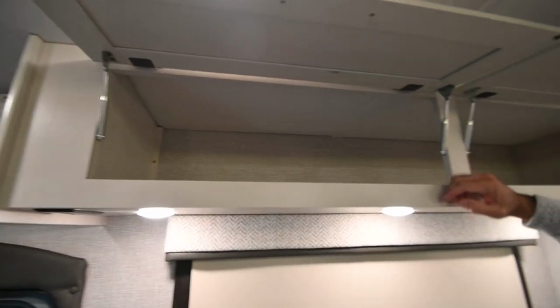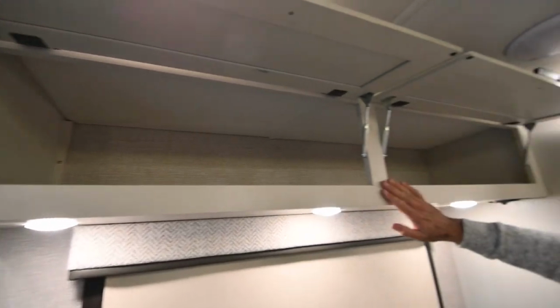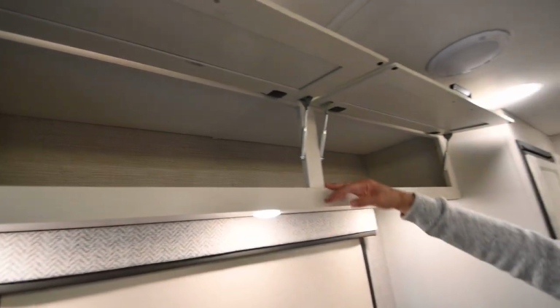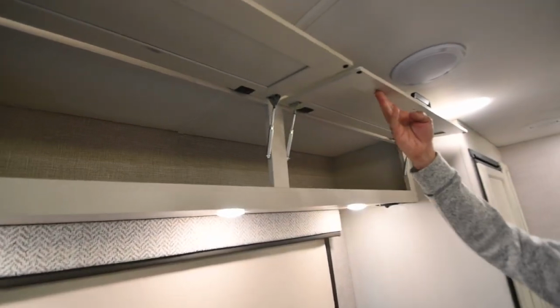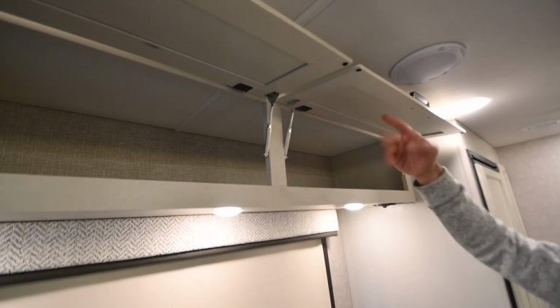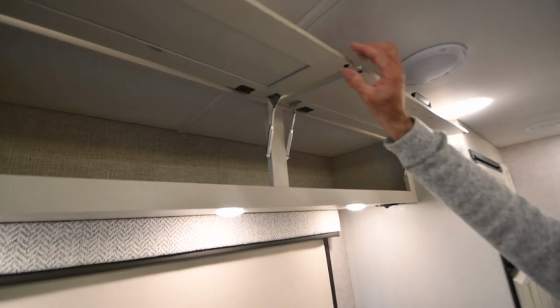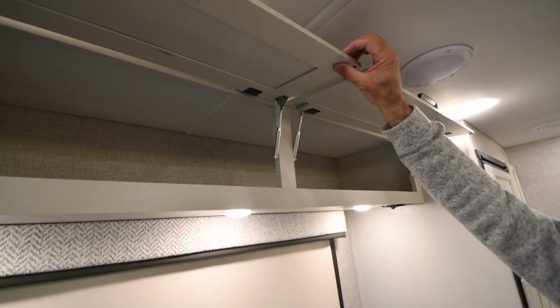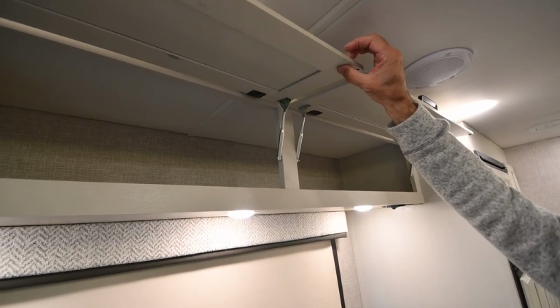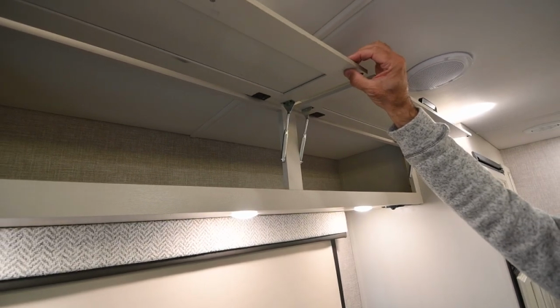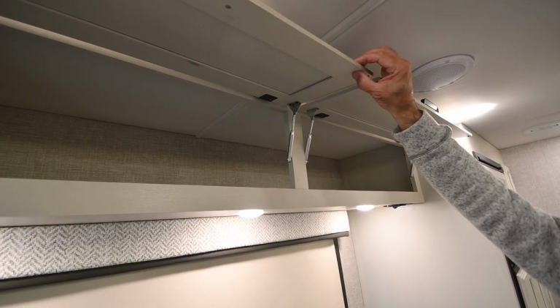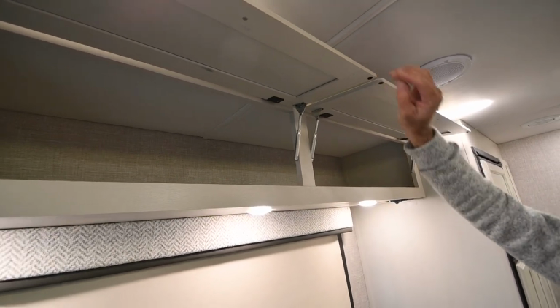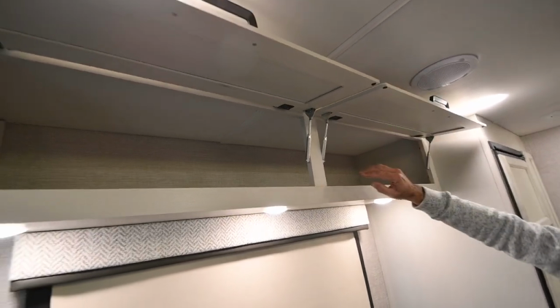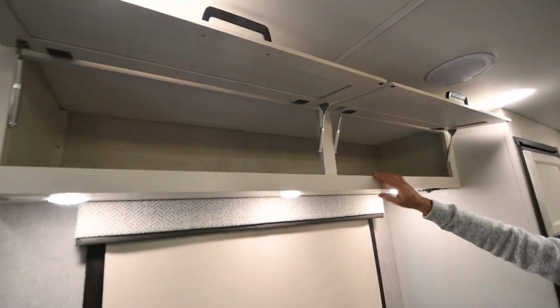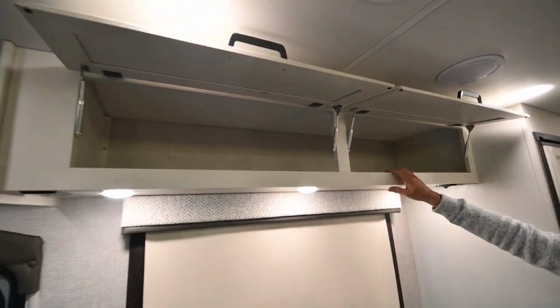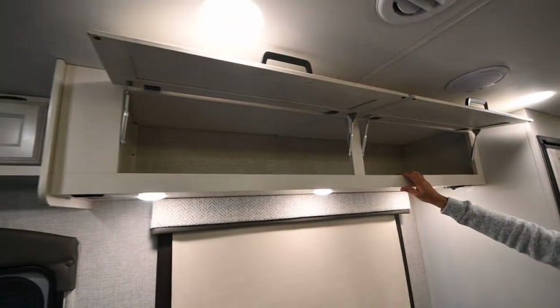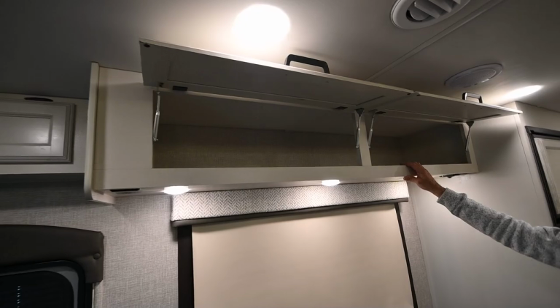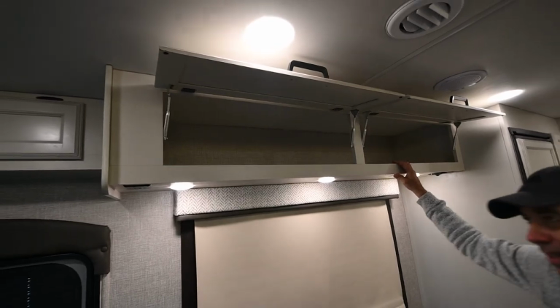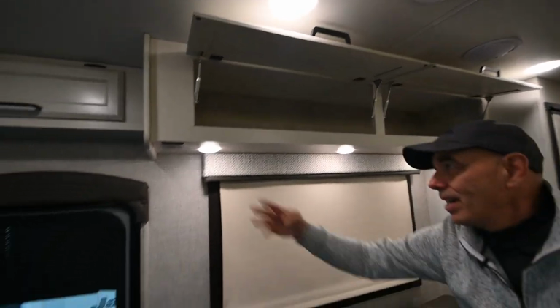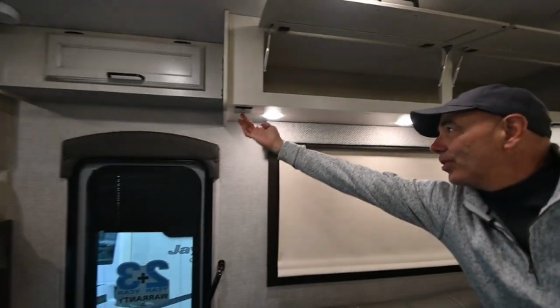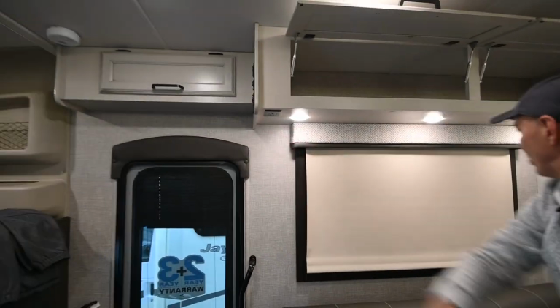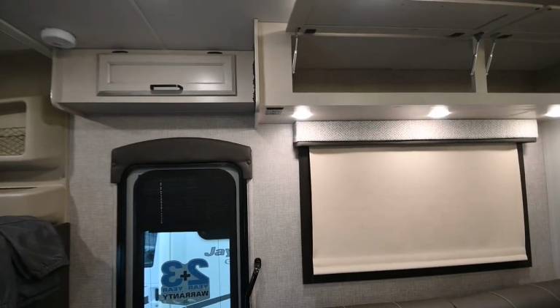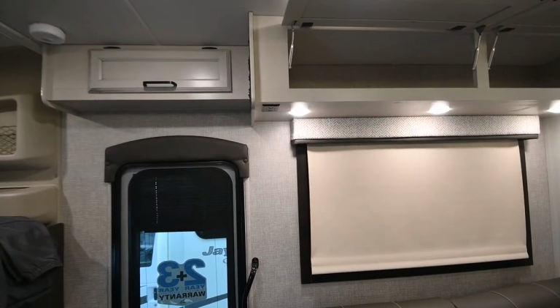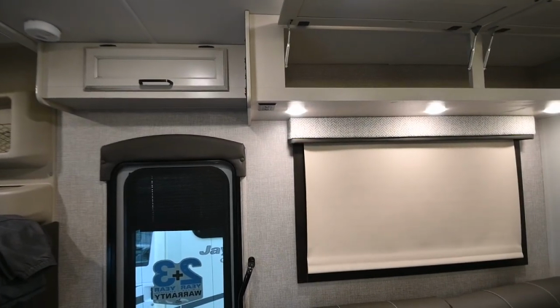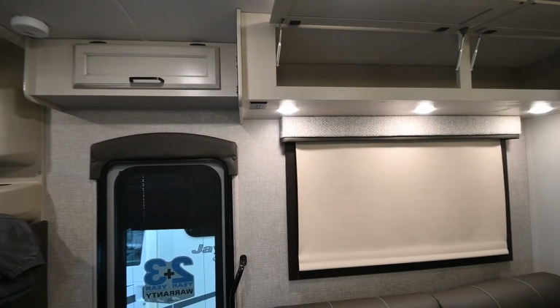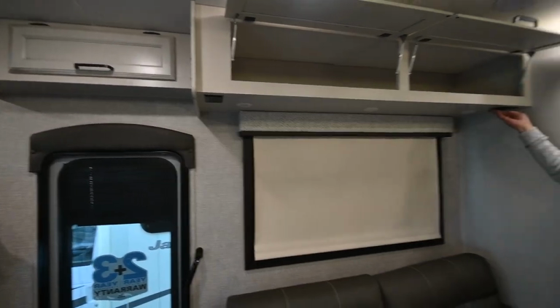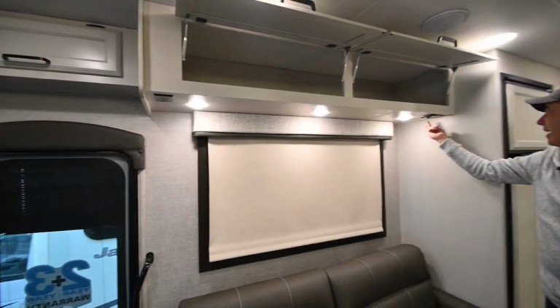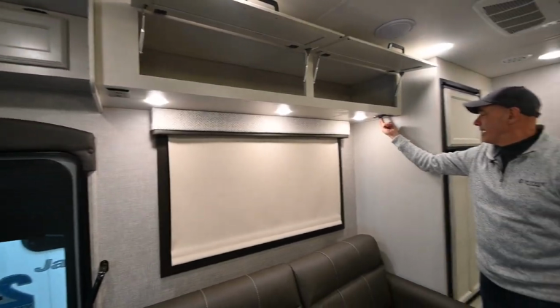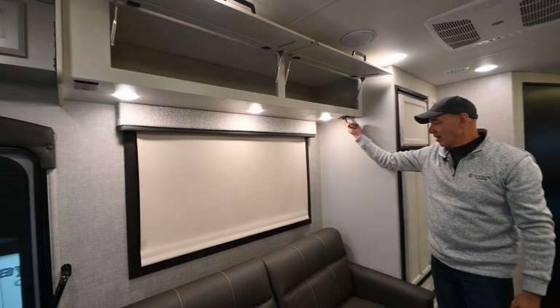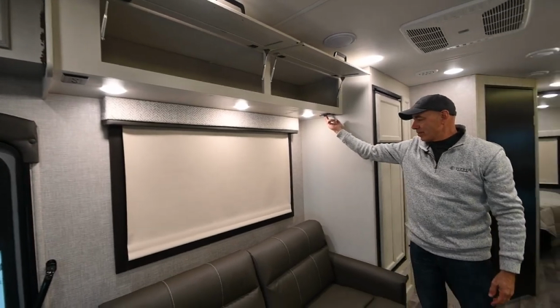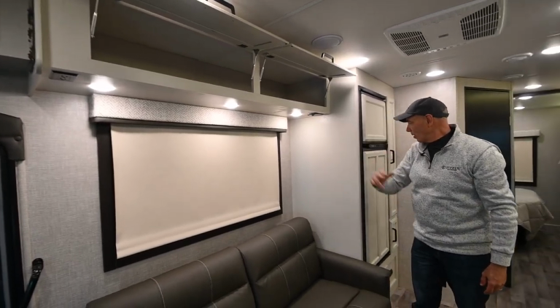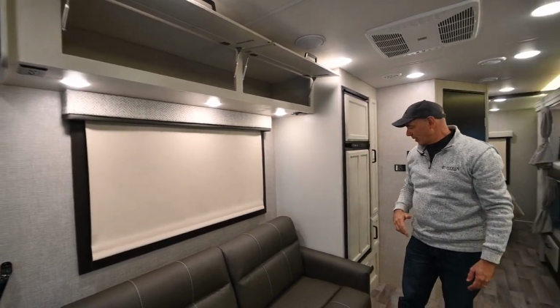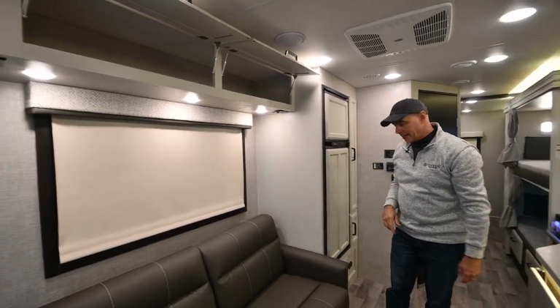We have struts on these cabinet doors to hold them open. These are solid maple doors — not particle board with tape on them. There's a household current plug right there, a light switch here, and another household current plug over there.